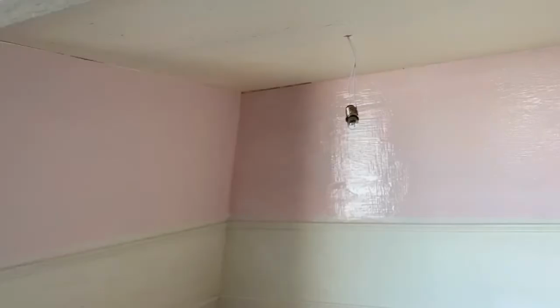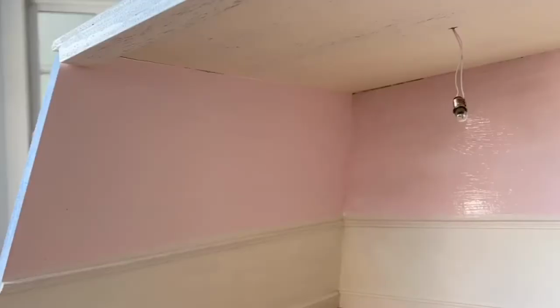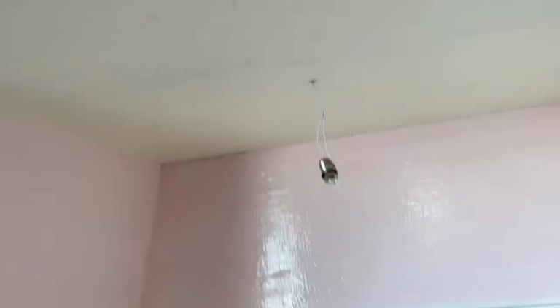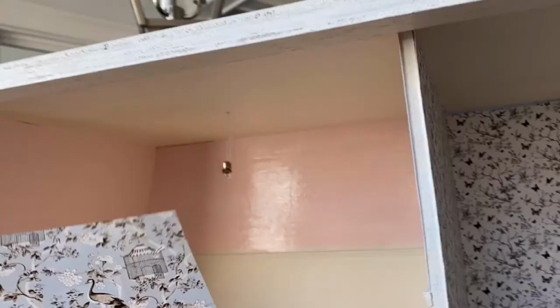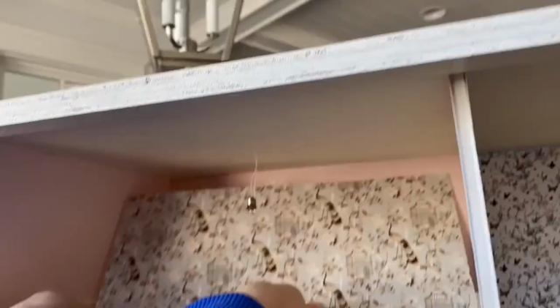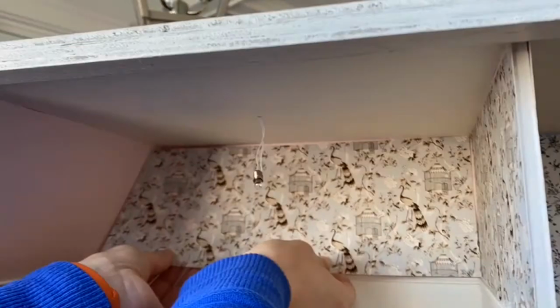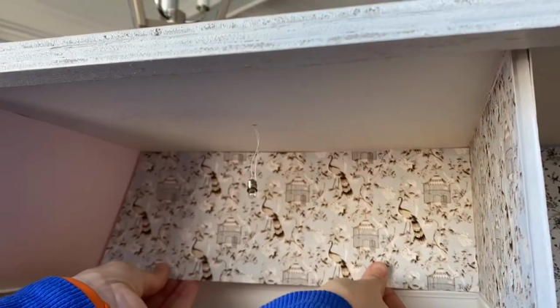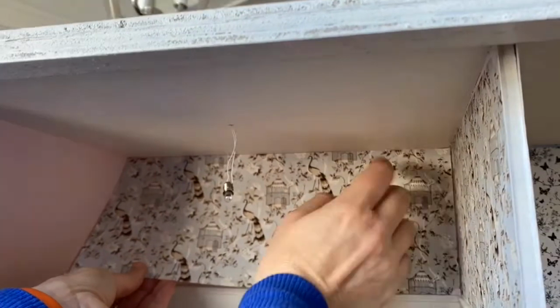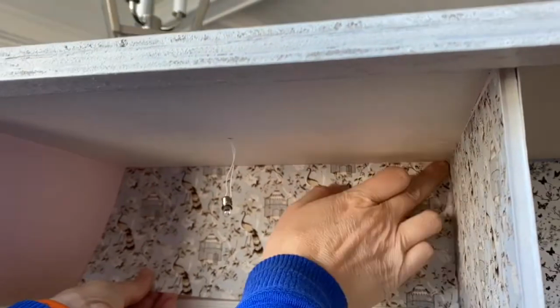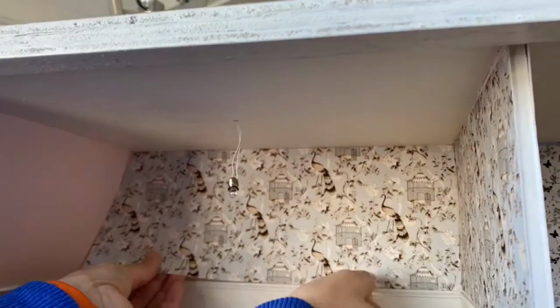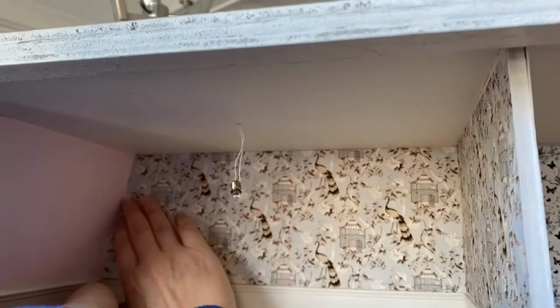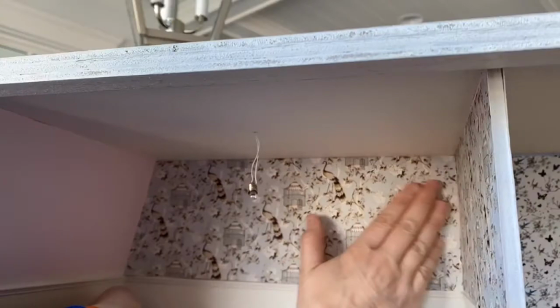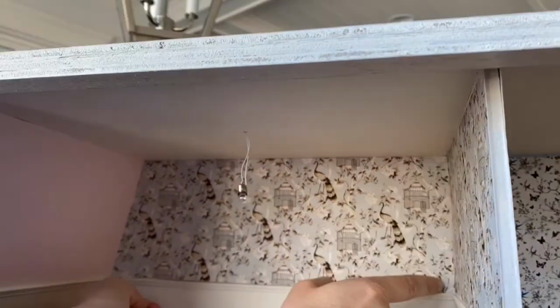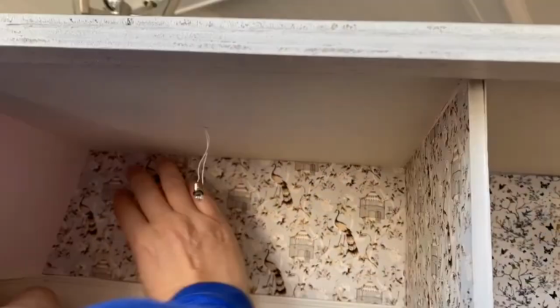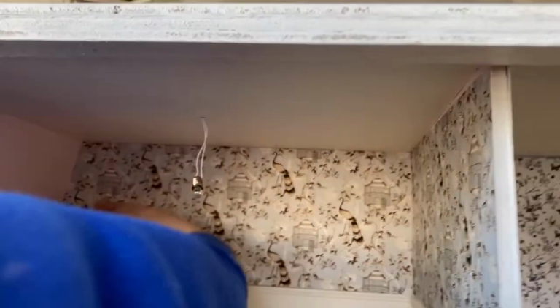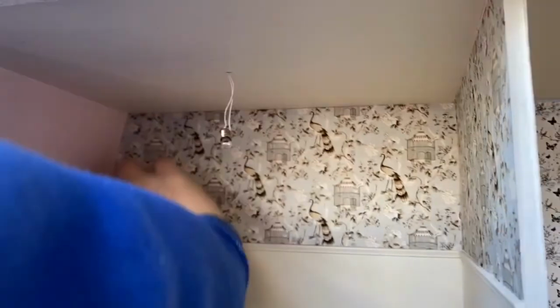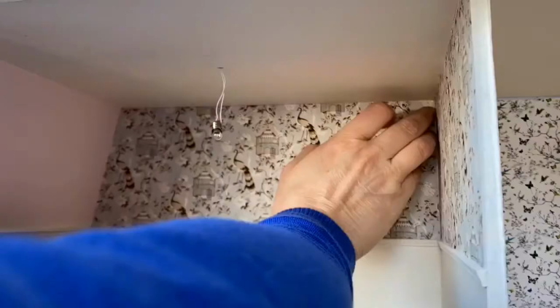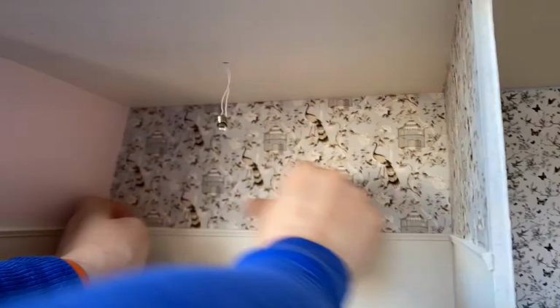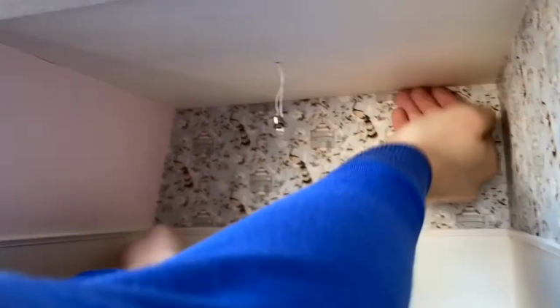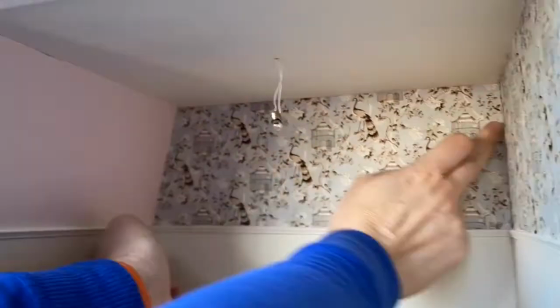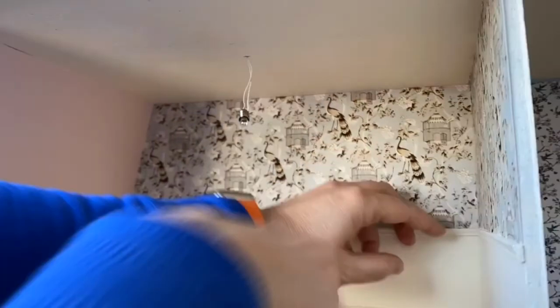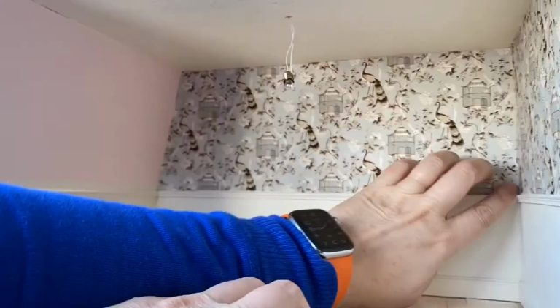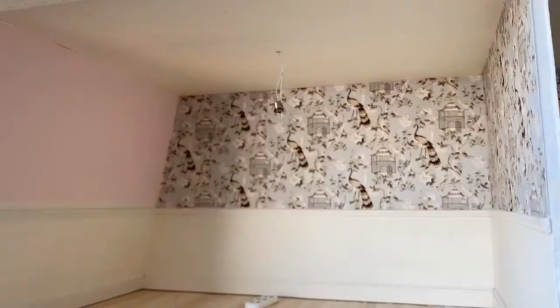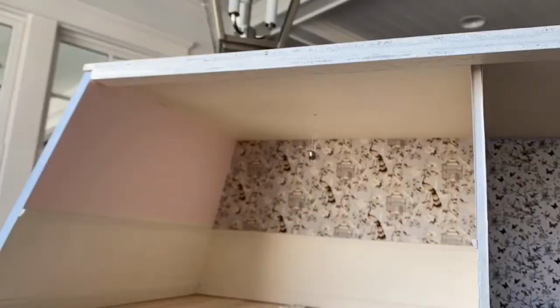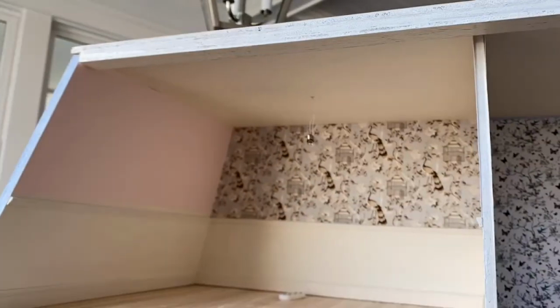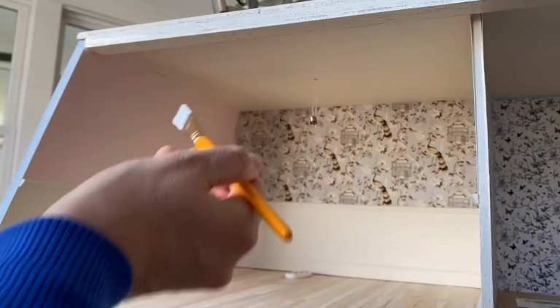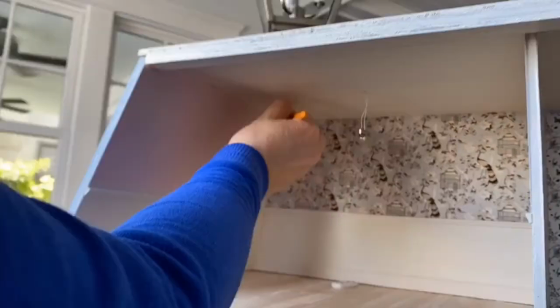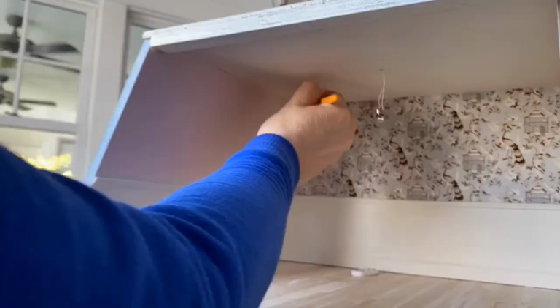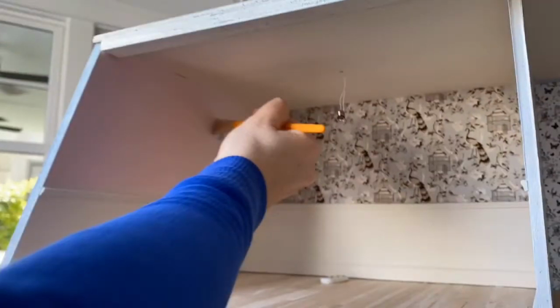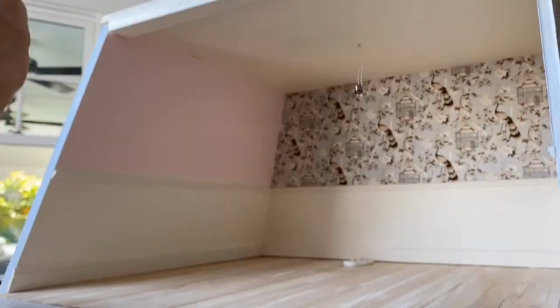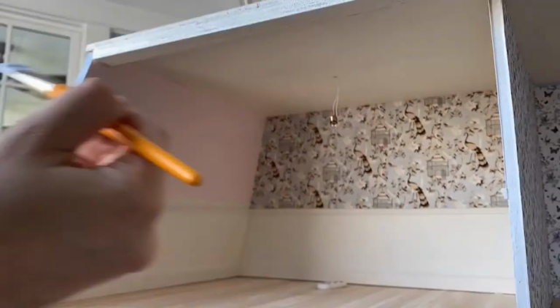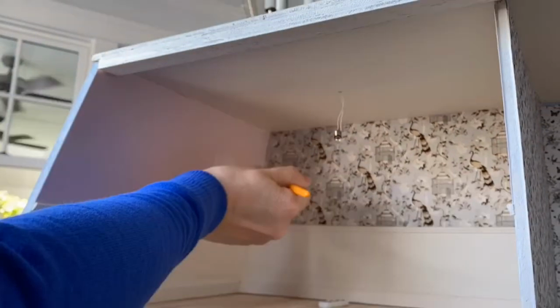We've also decided to add some baseboard and crown molding to these rooms. This was pre-cut baseboard and crown molding that we've painted in the Farrow & Ball white.